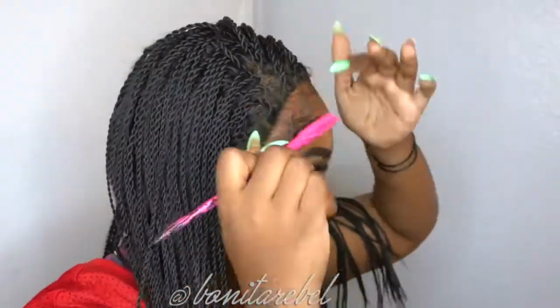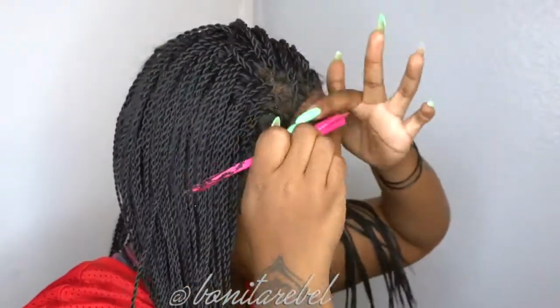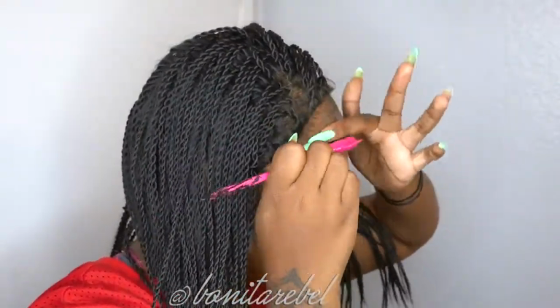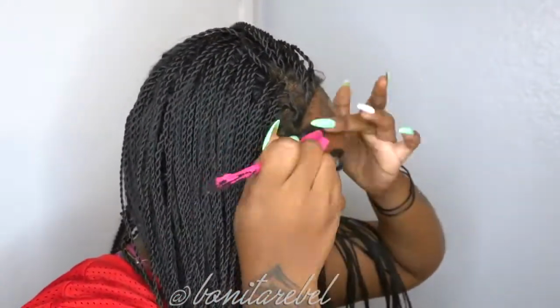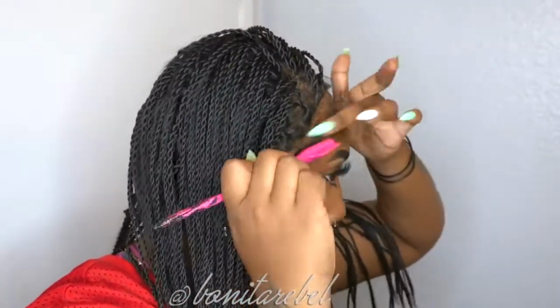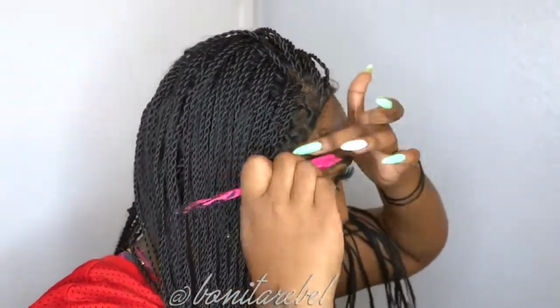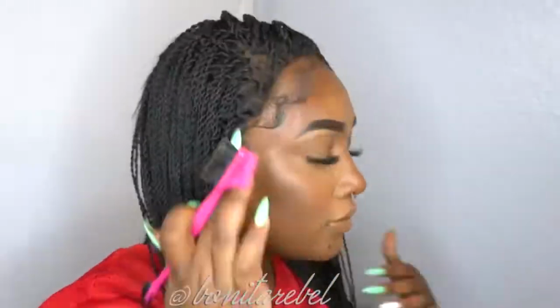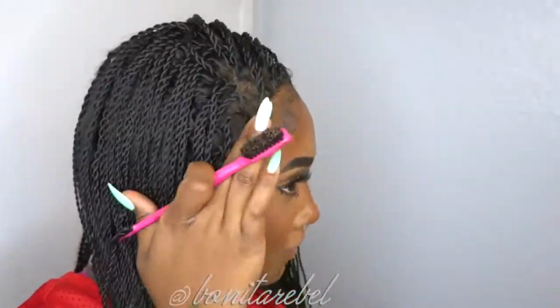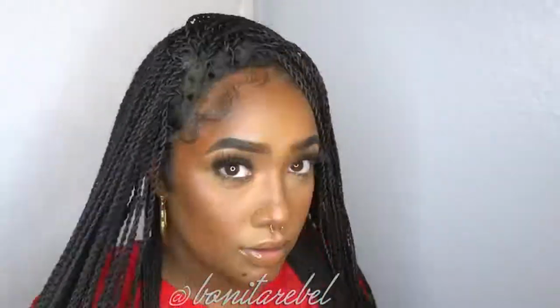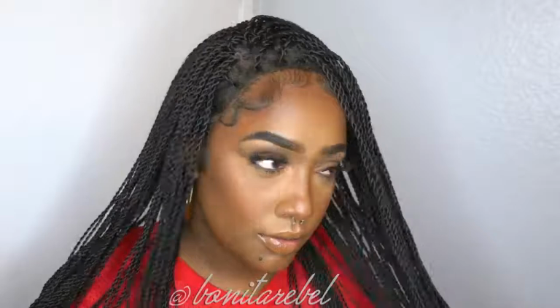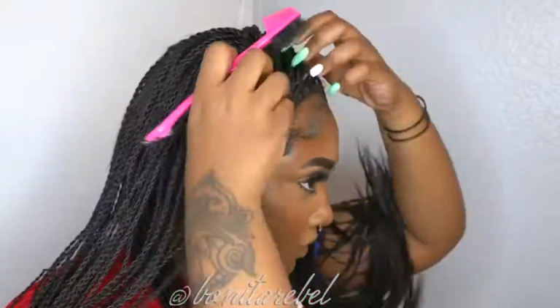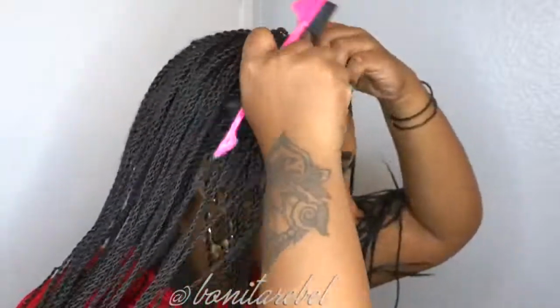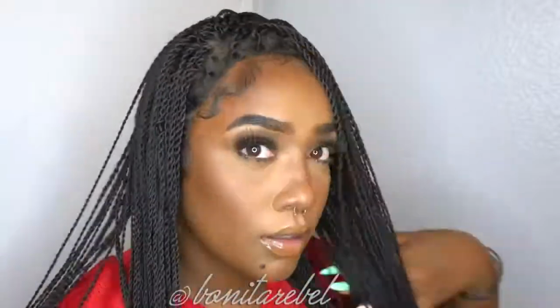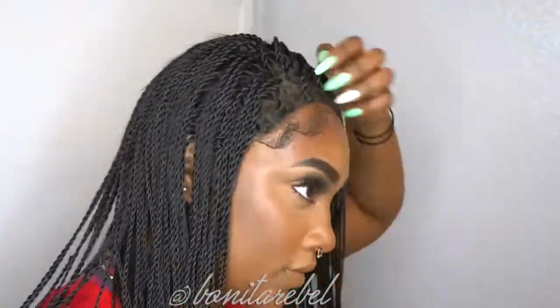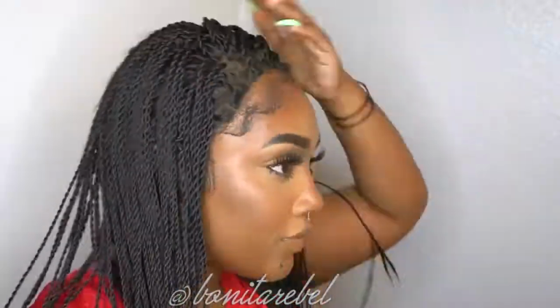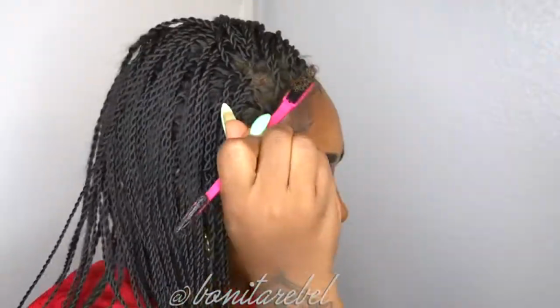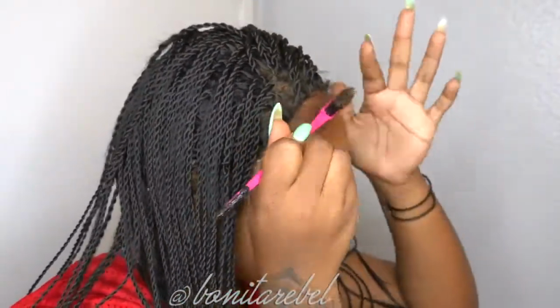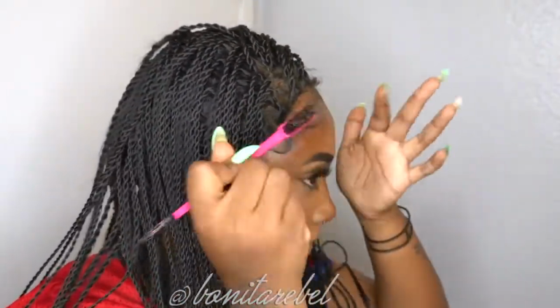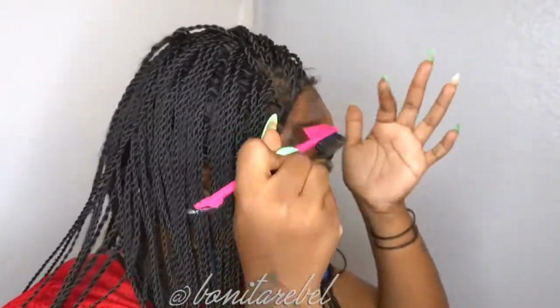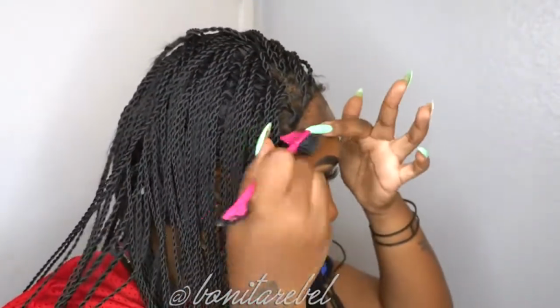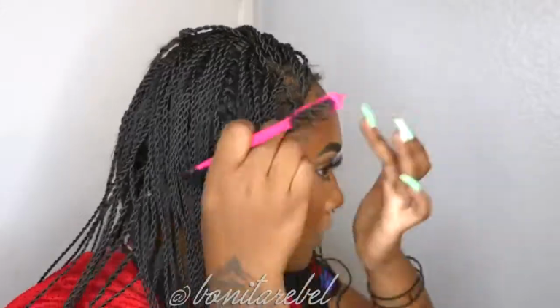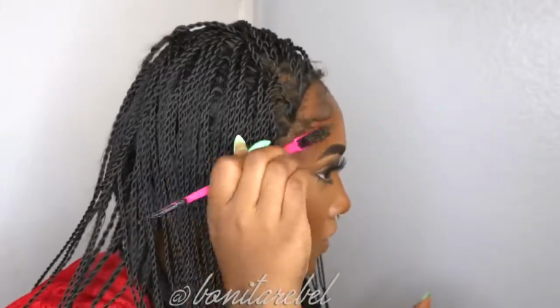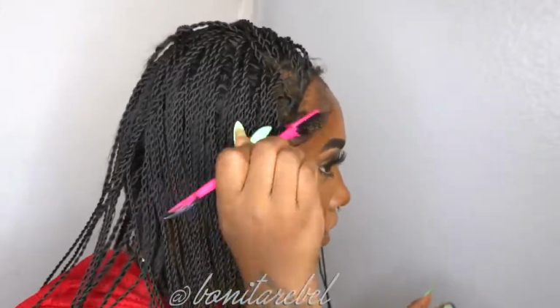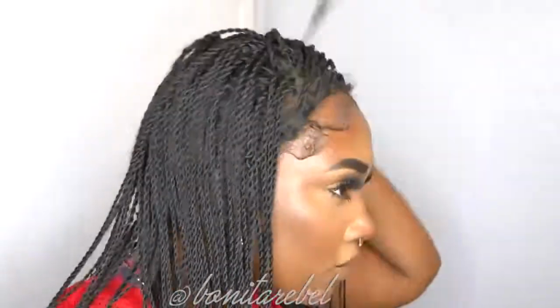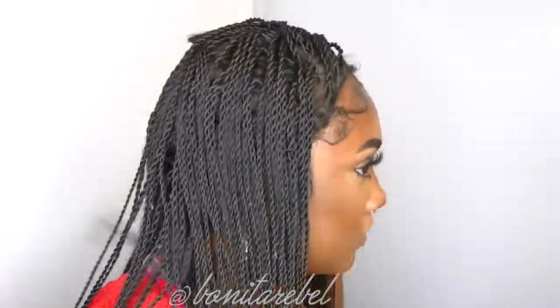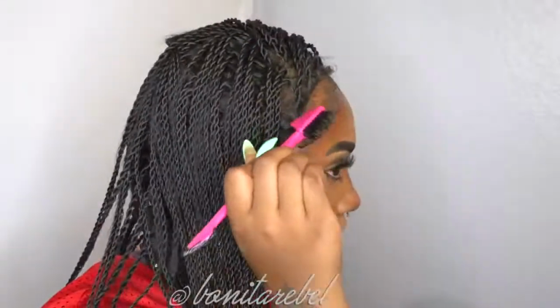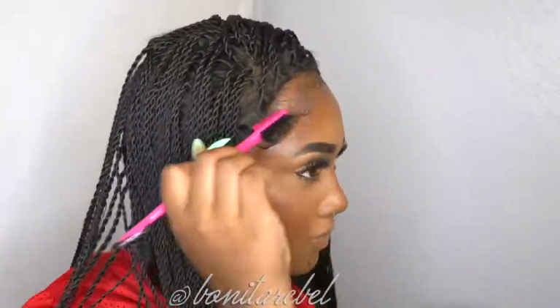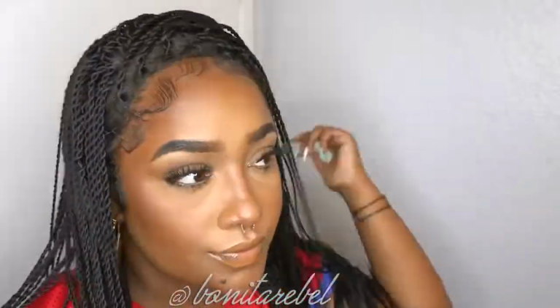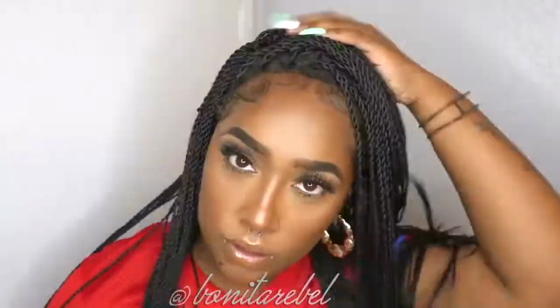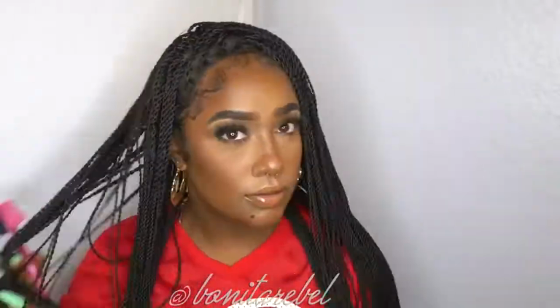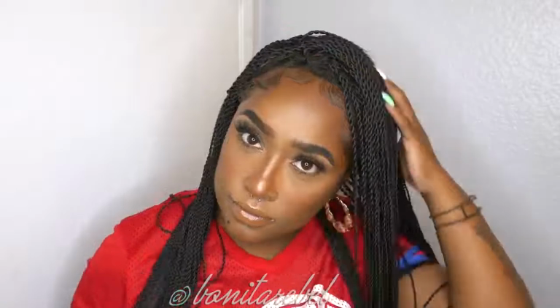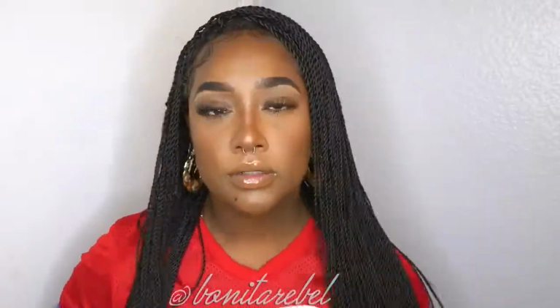Now you can do the Got2b Glued method and put it more closer to your edges. Of course I didn't do that, but you could. I'm just being extra with the baby hairs and all that.